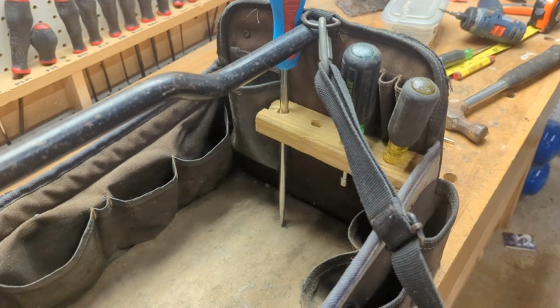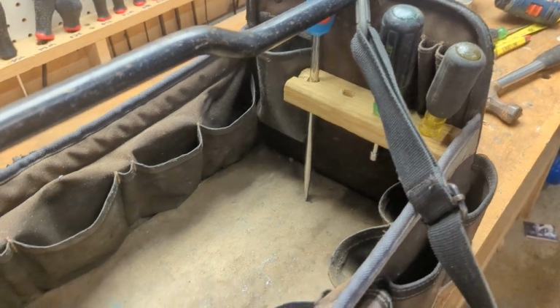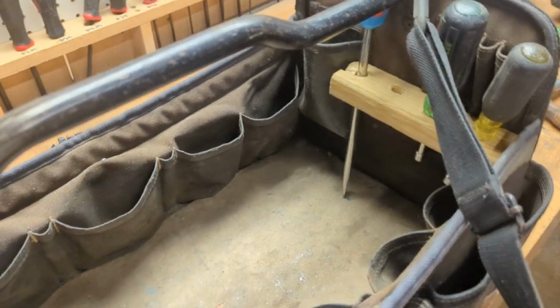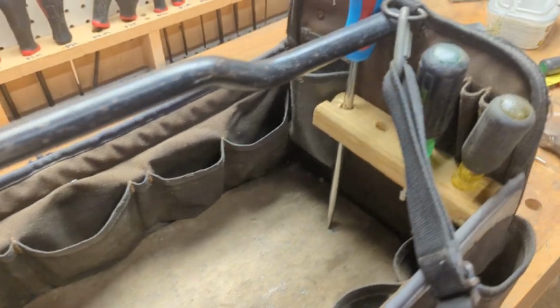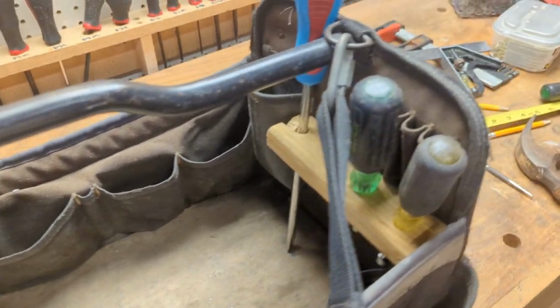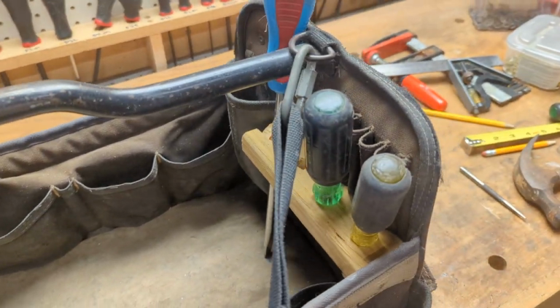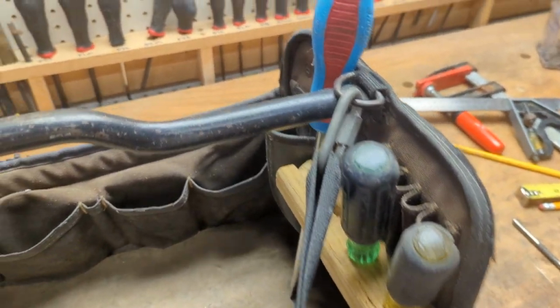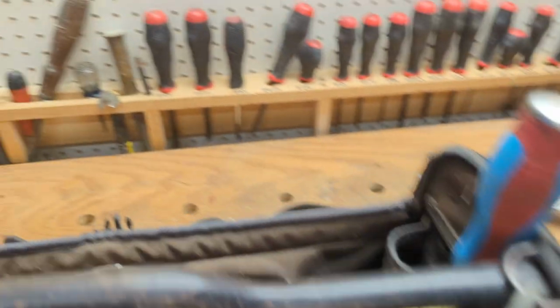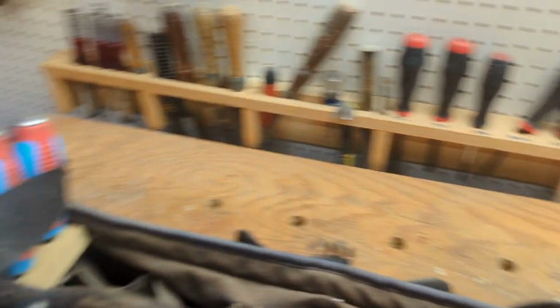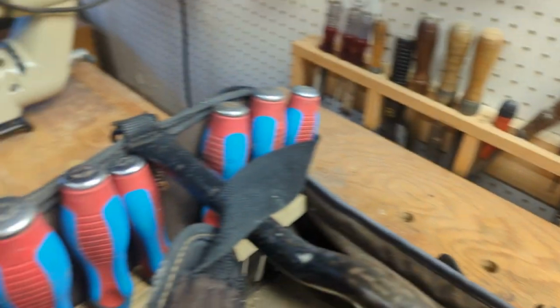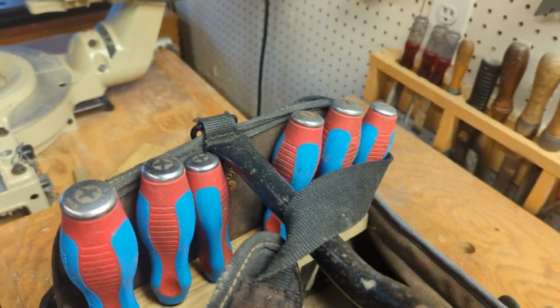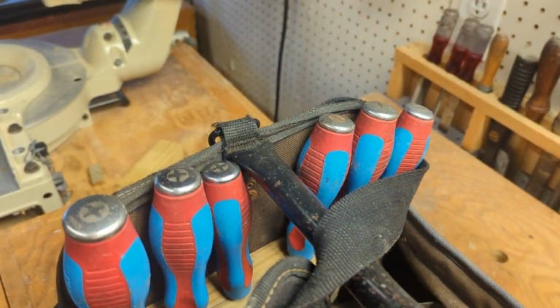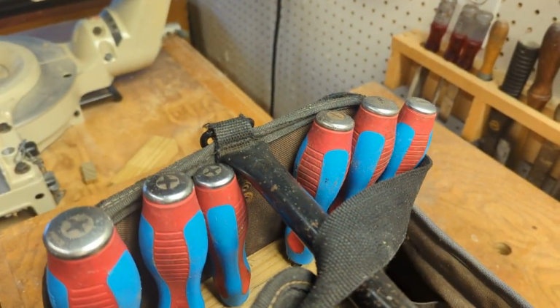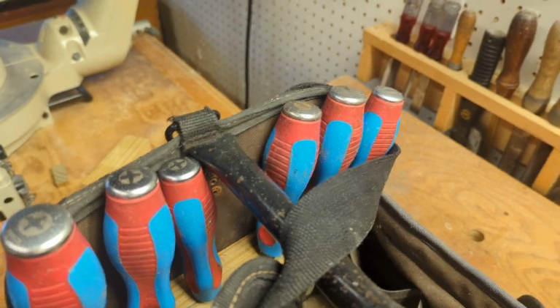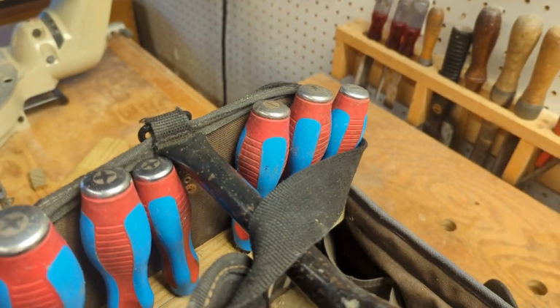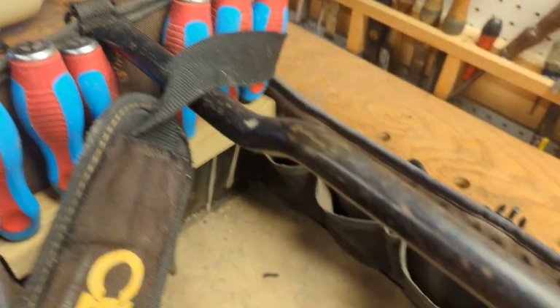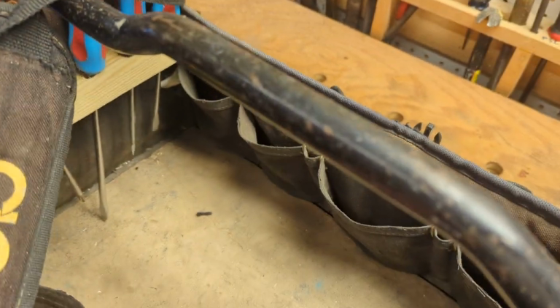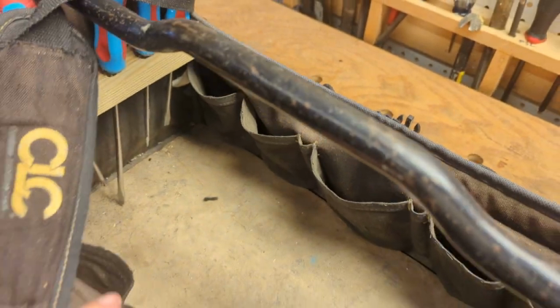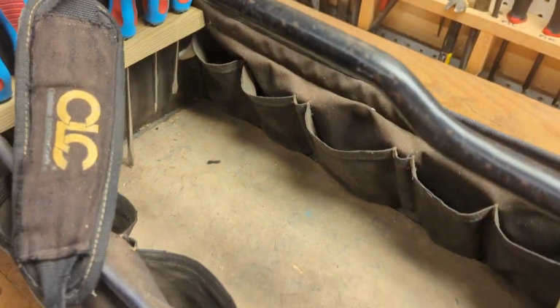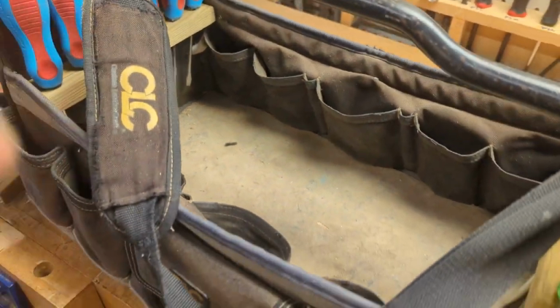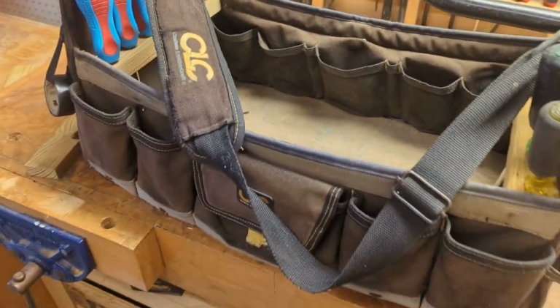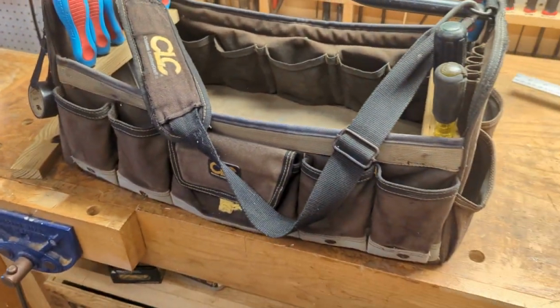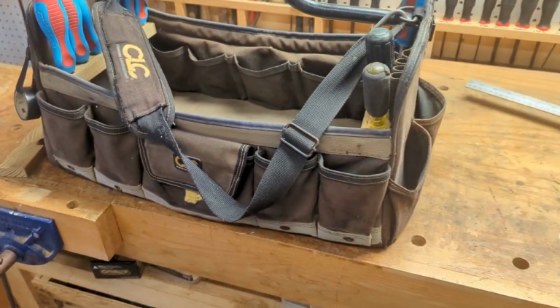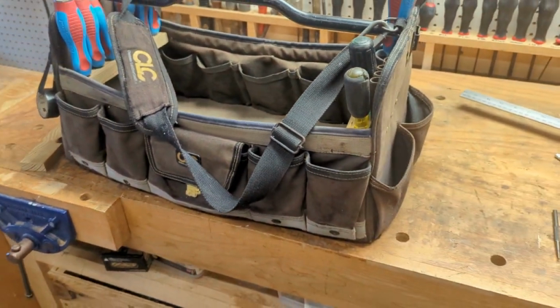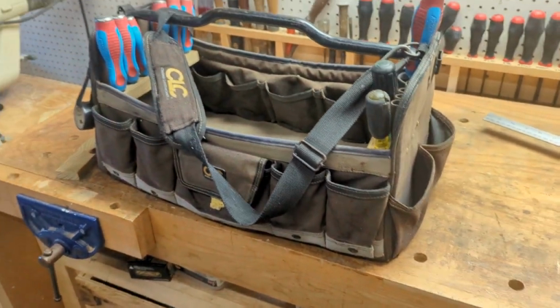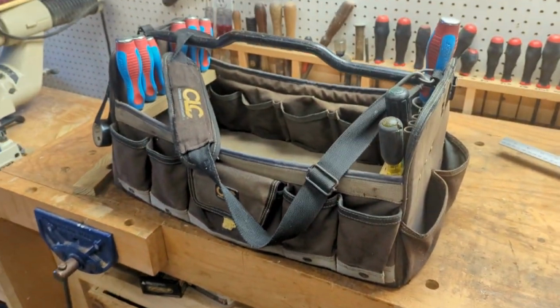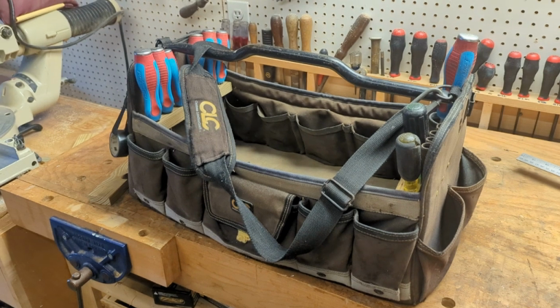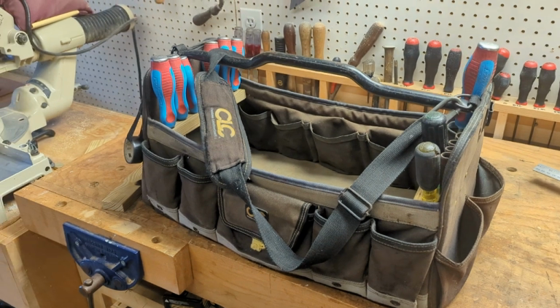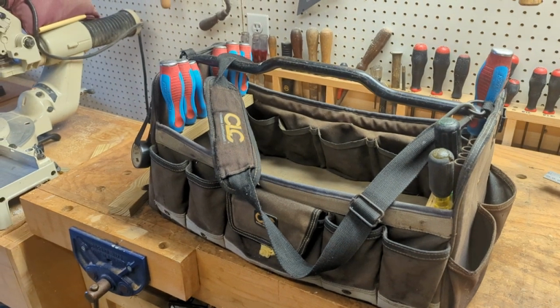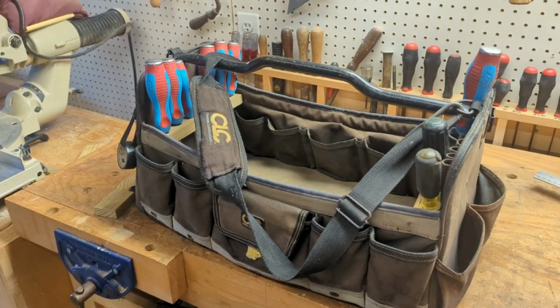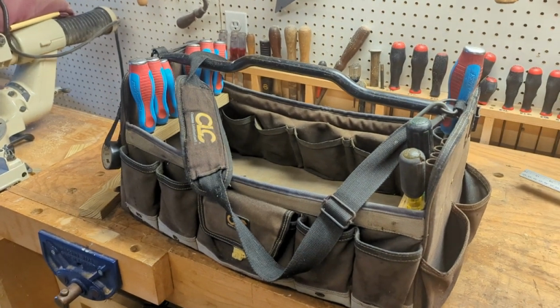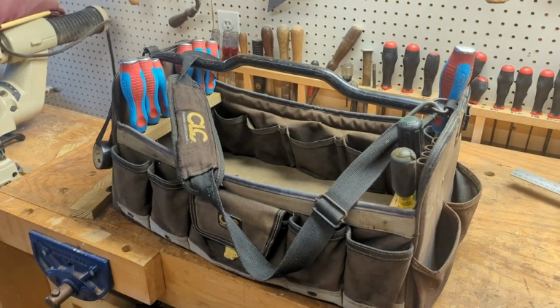But yeah, this should be a lot better. And it keeps them organized too, so they're not flopping all around. That is my tool bag hack, I guess you would call it.